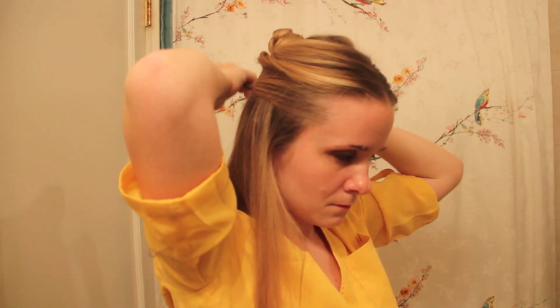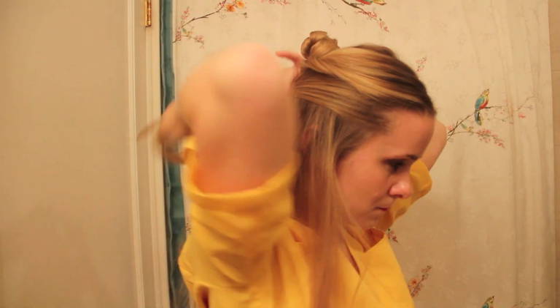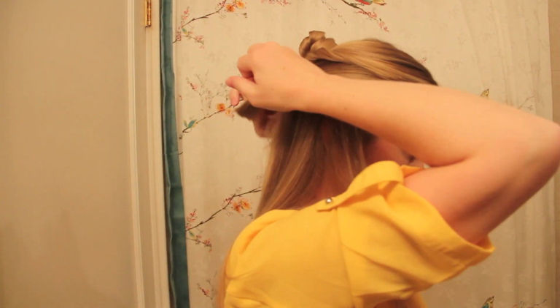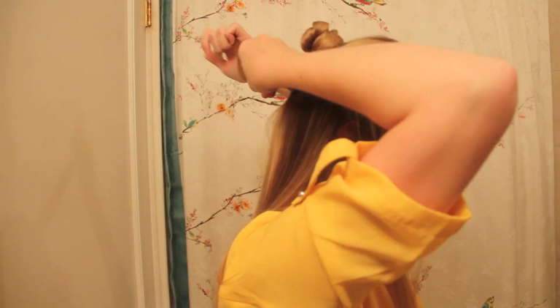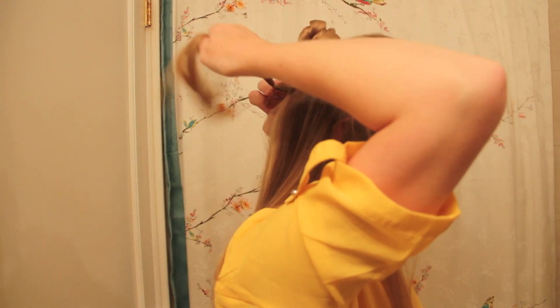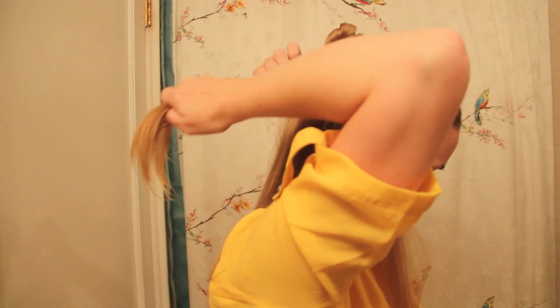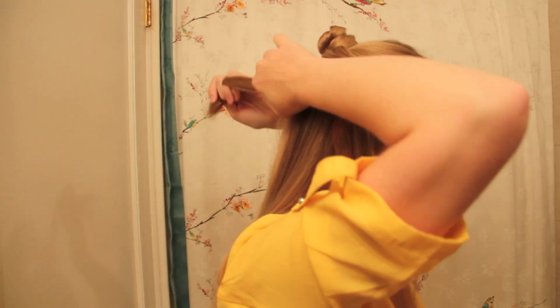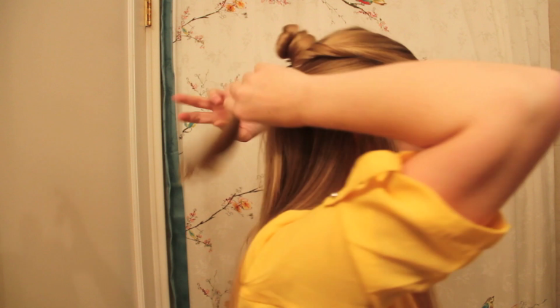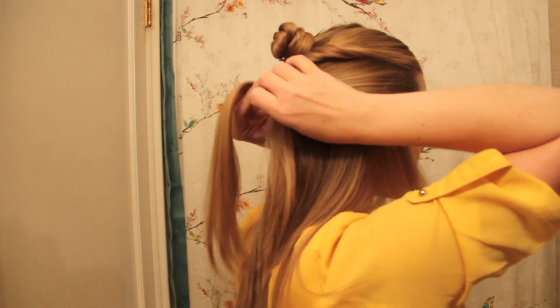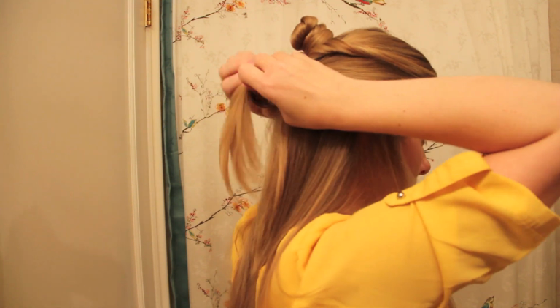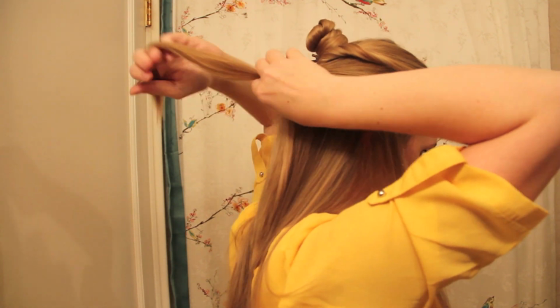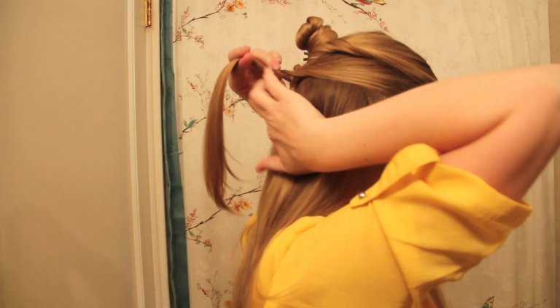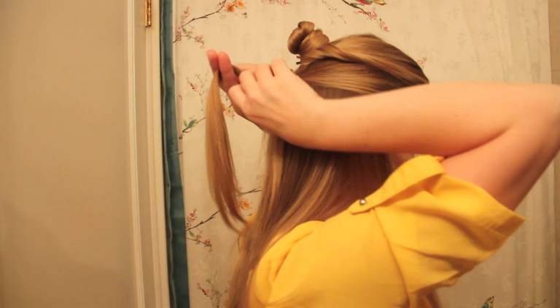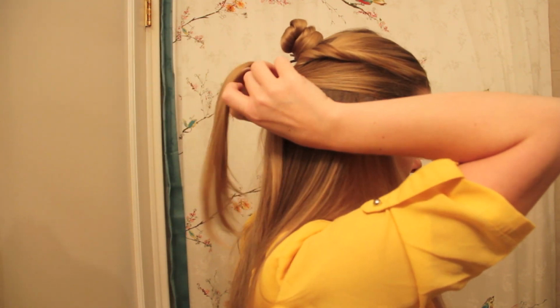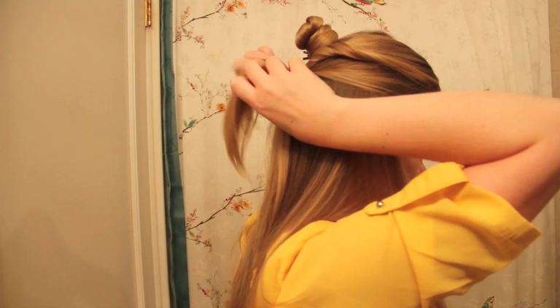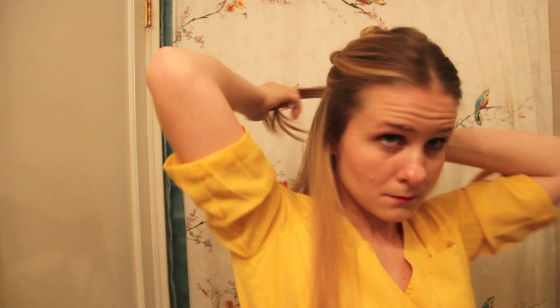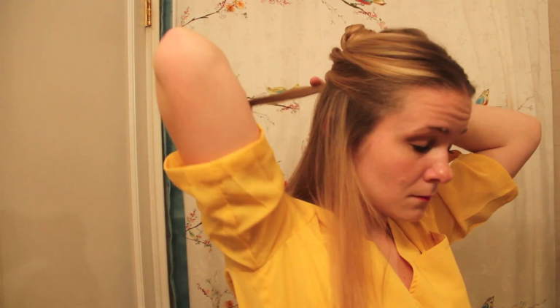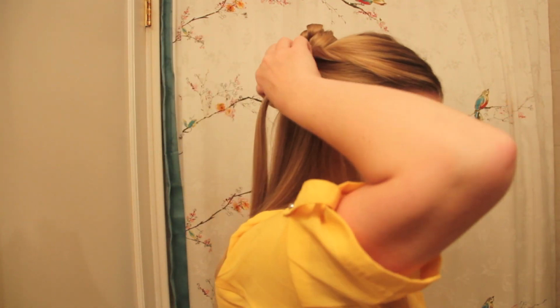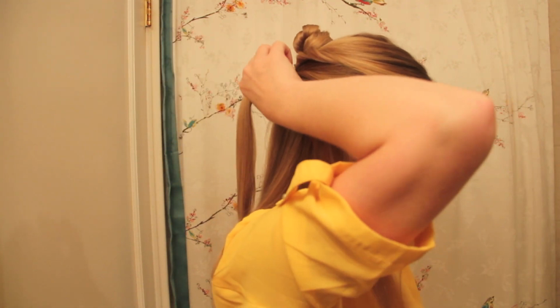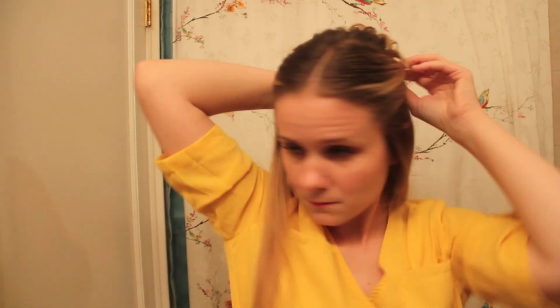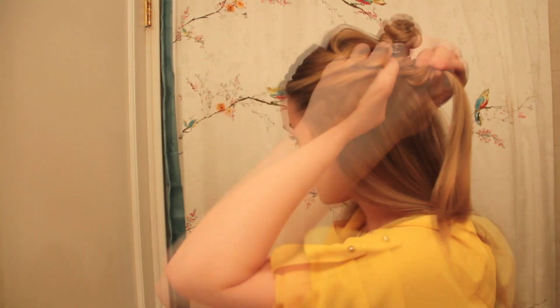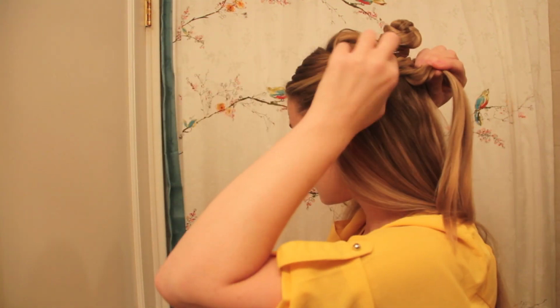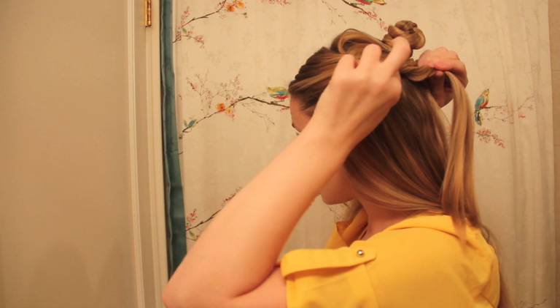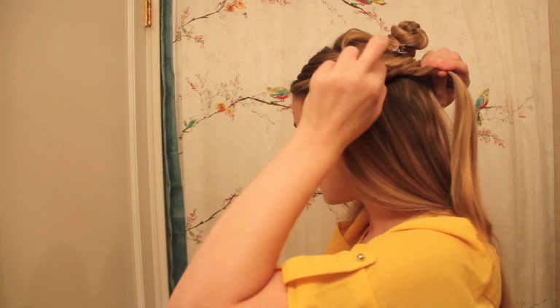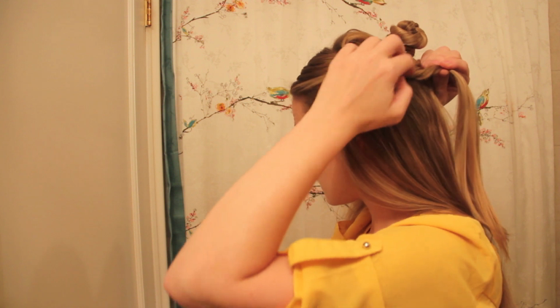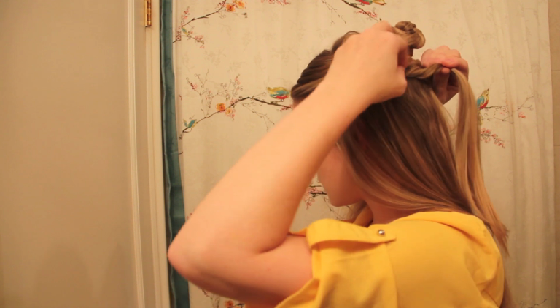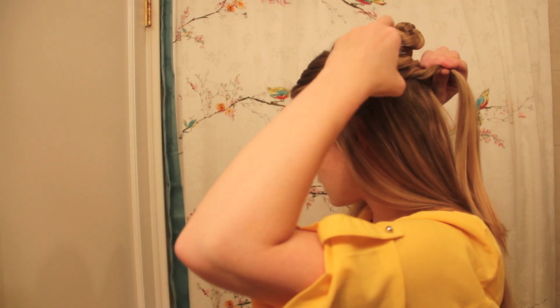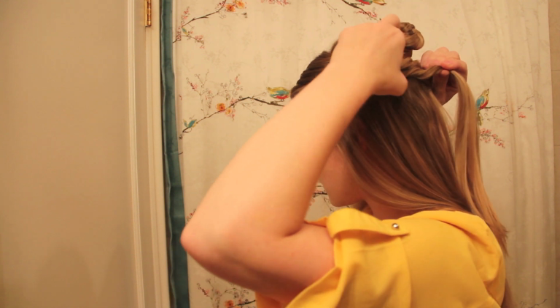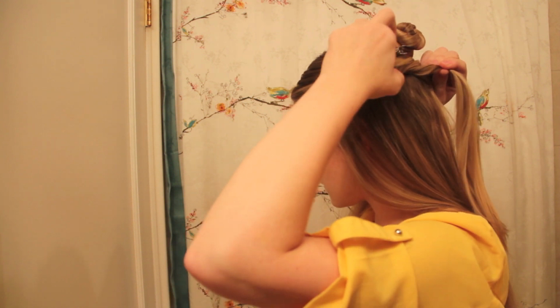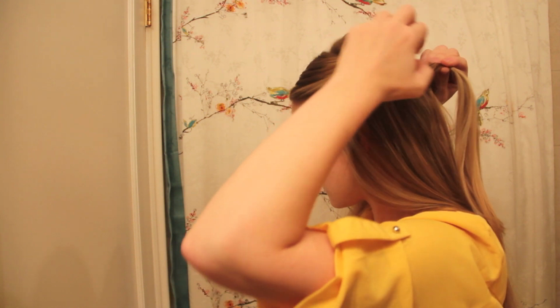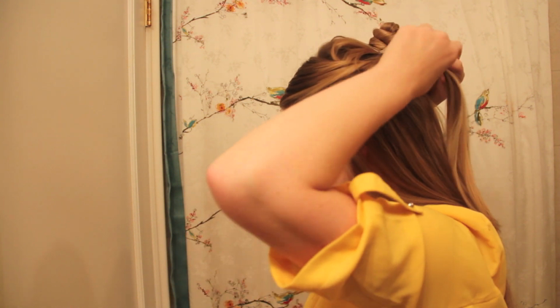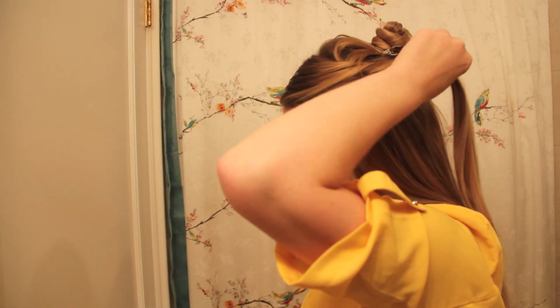Here you can see that I've tied another two sections together, flipped the ponytail and tugged the hair apart. What I like about this is that it doesn't necessarily need to be perfect because the whole braid is meant to look piecey and complicated.